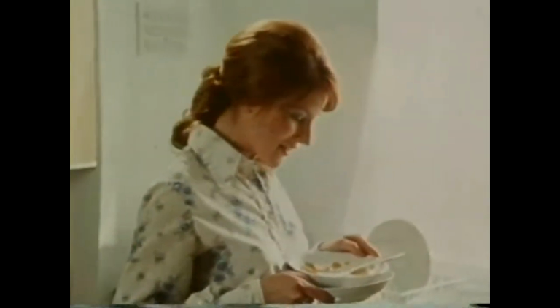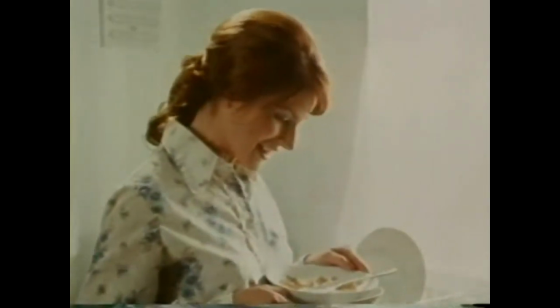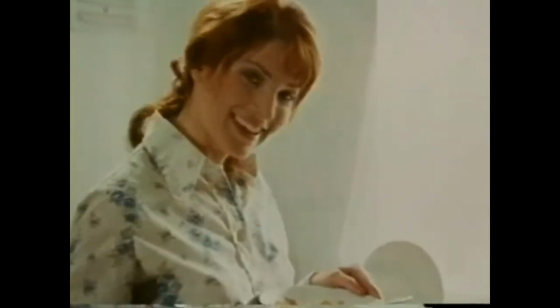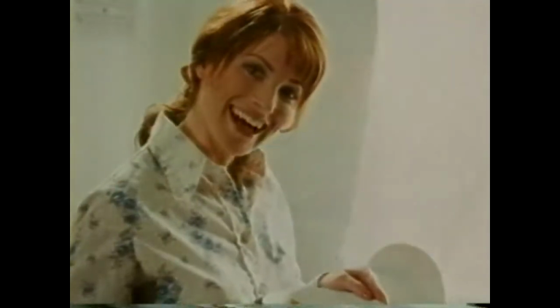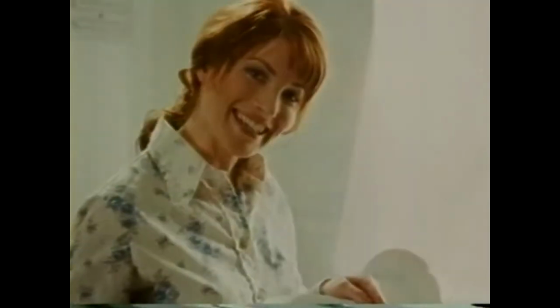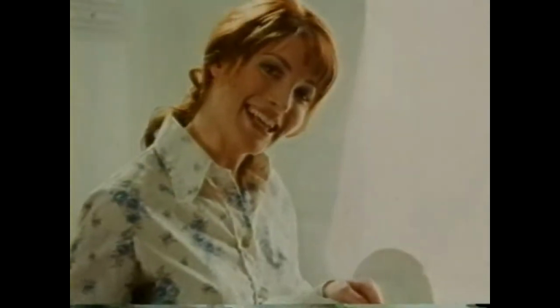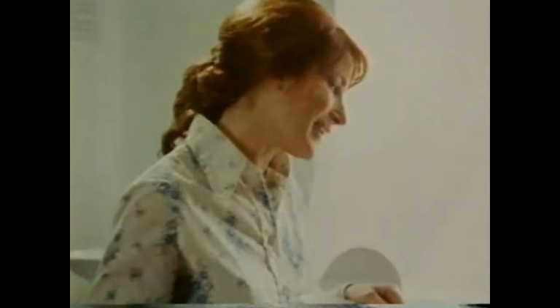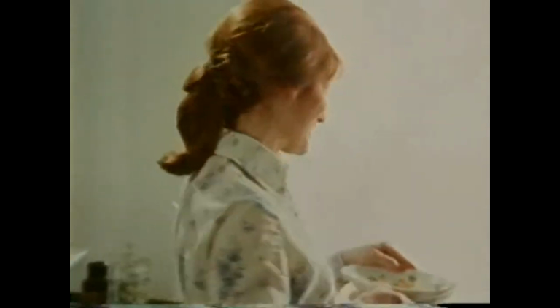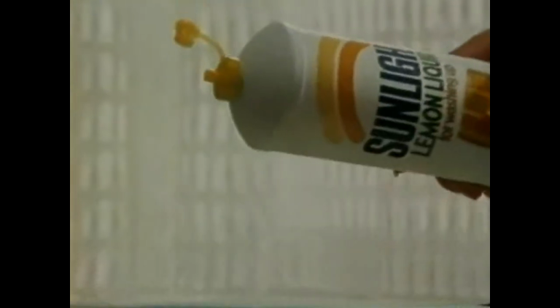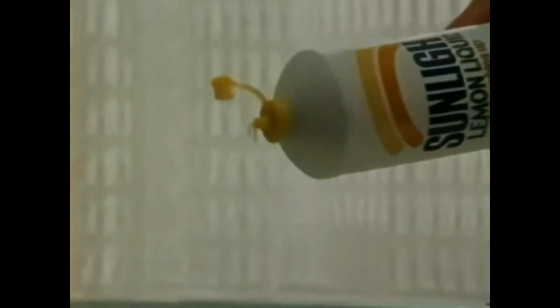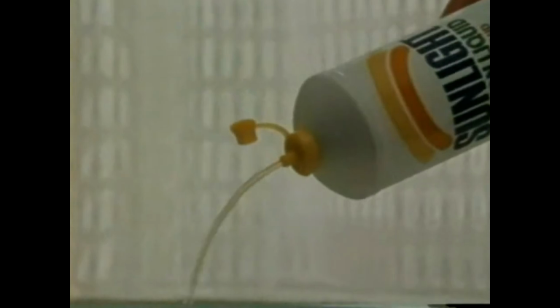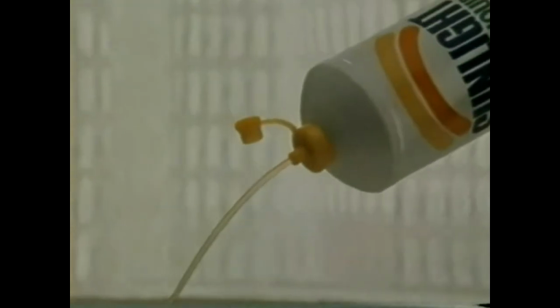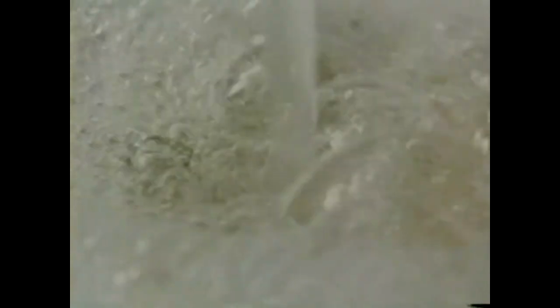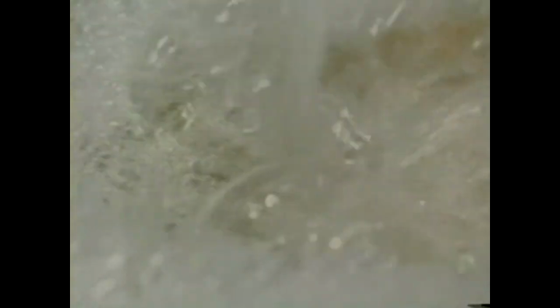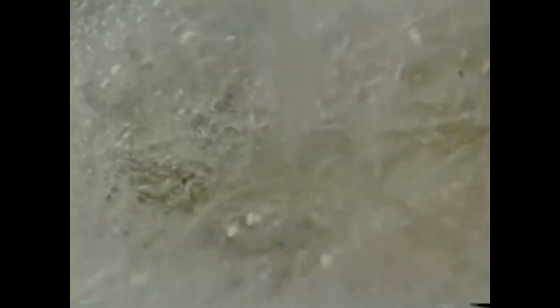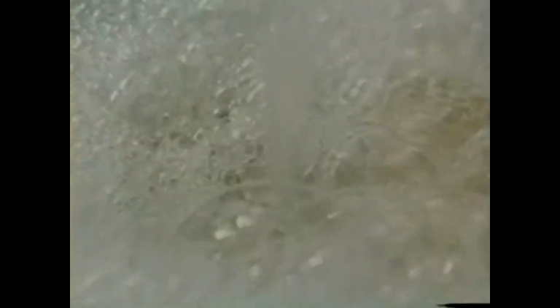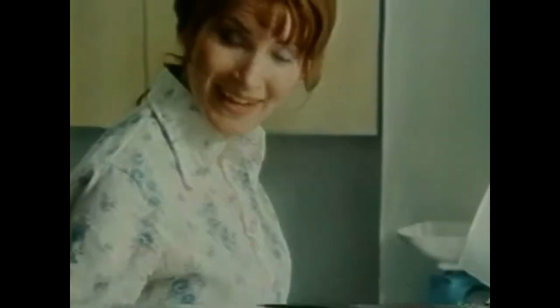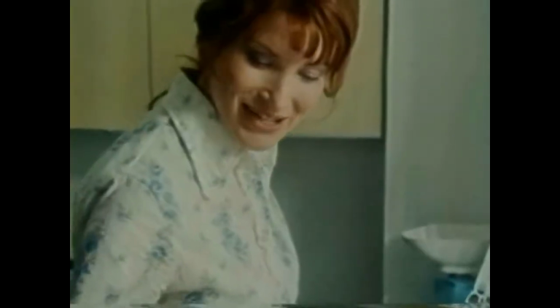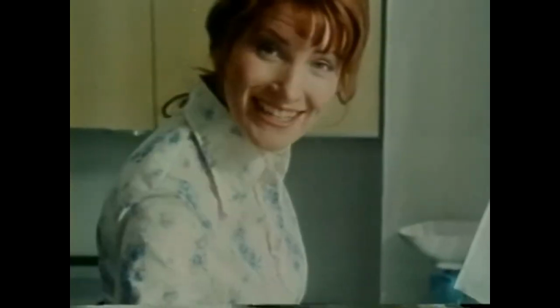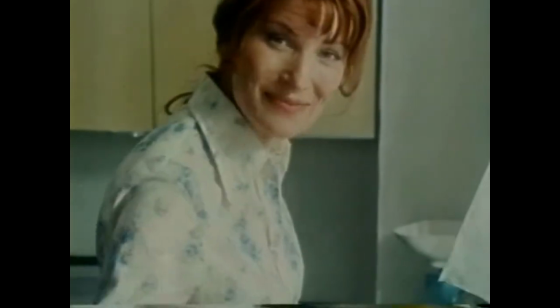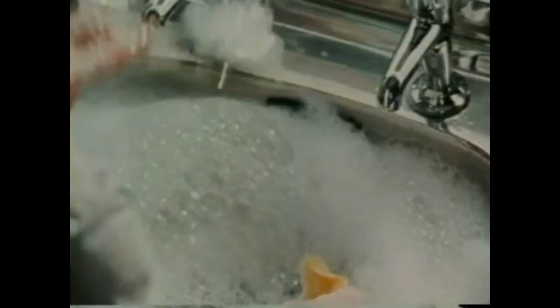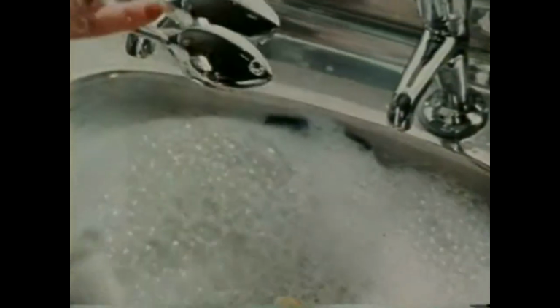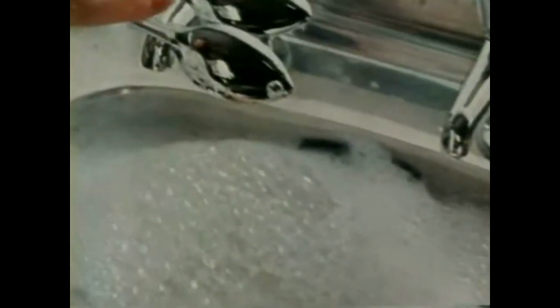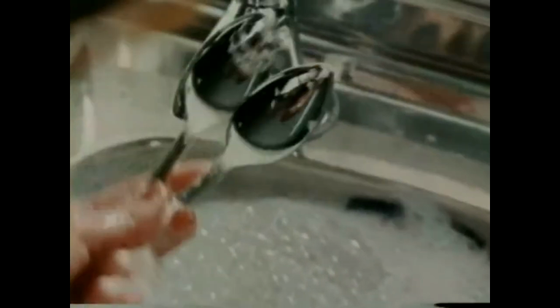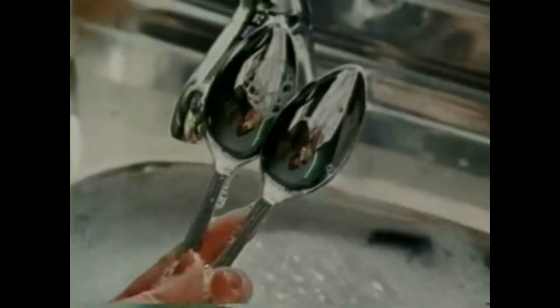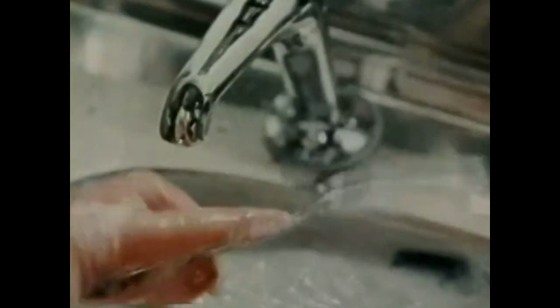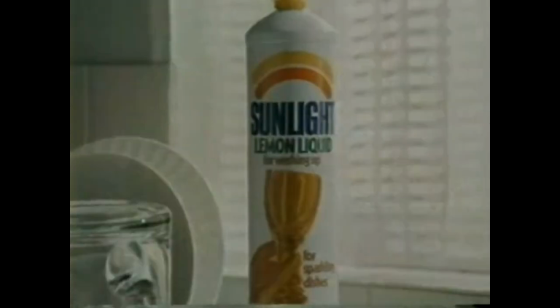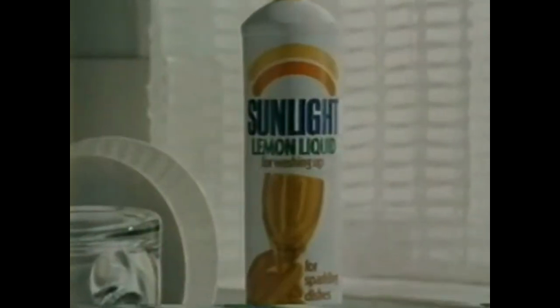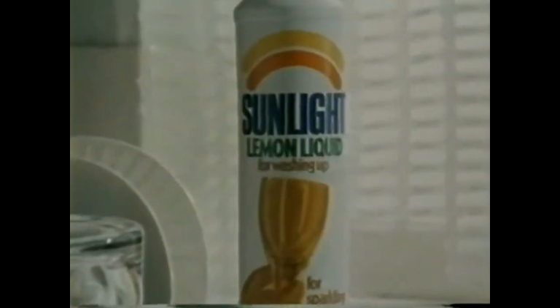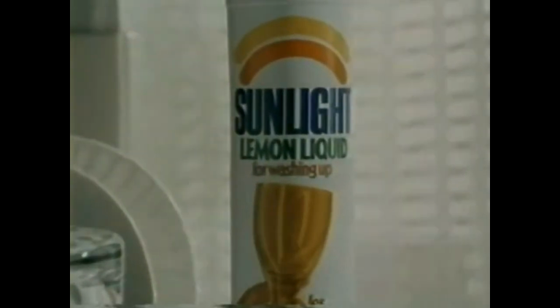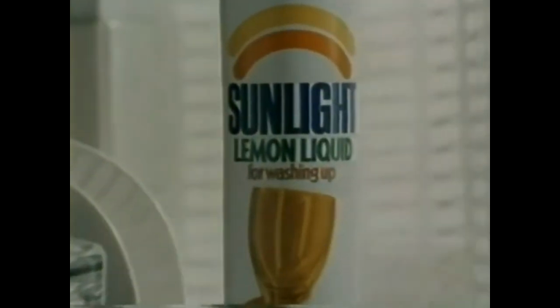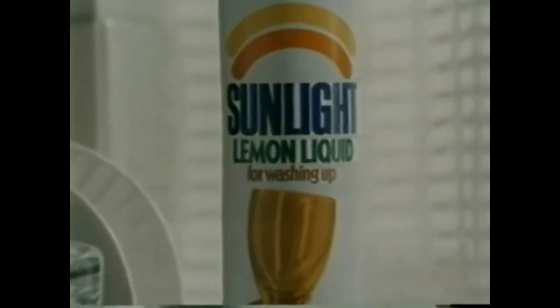You think so? I use Sunlight Lemon Liquid. It's rich, thick and concentrated. Gives my dishes a fresh, sharp cleanness. Fresh? Yes. Sunlight contains the freshness of lemon.